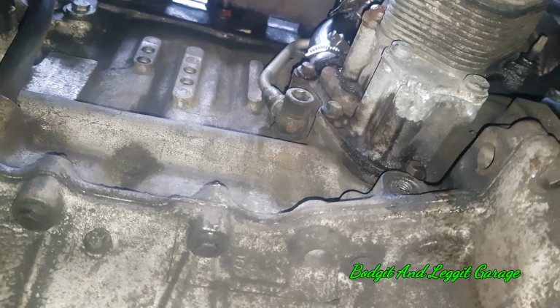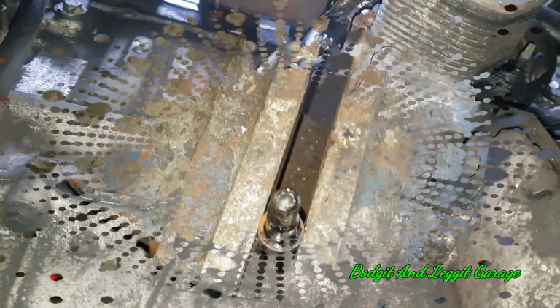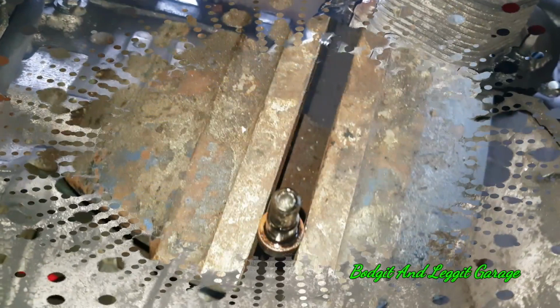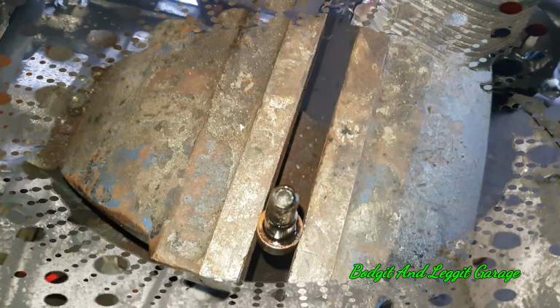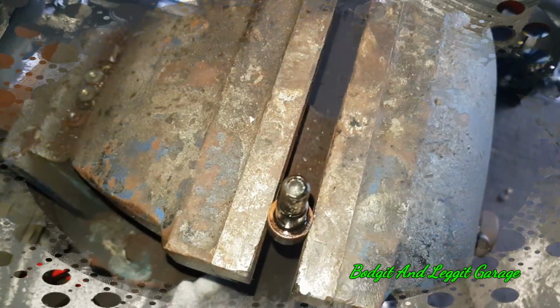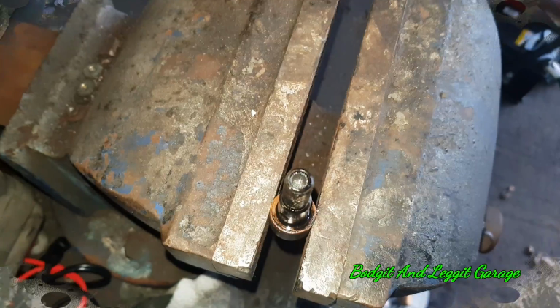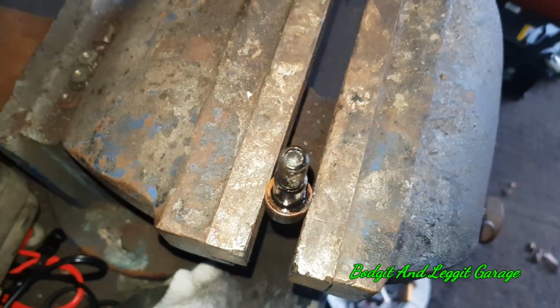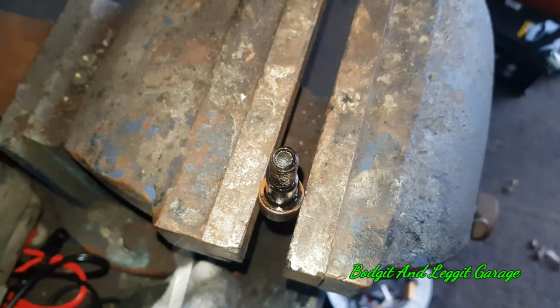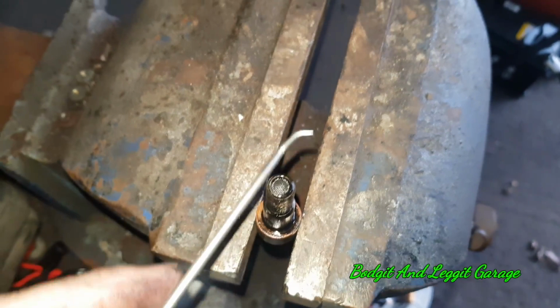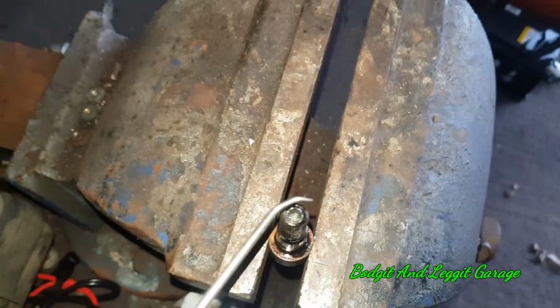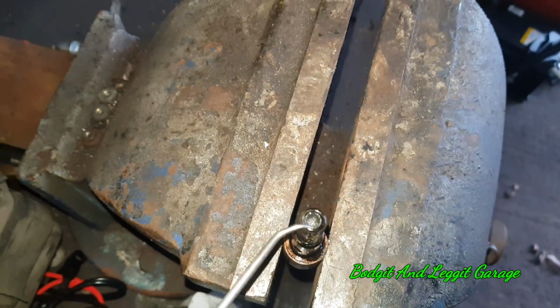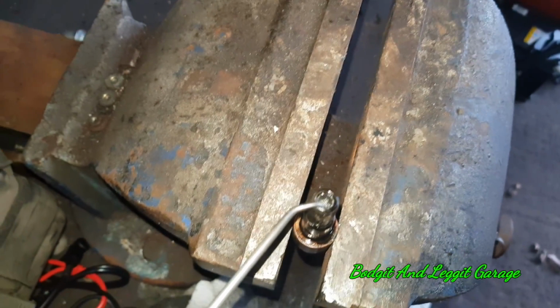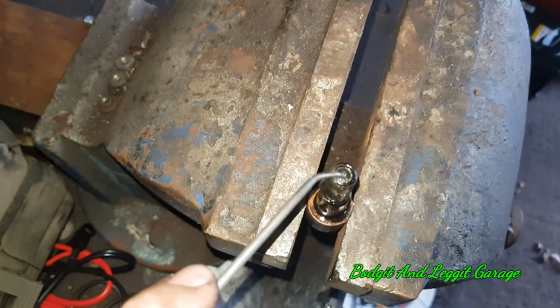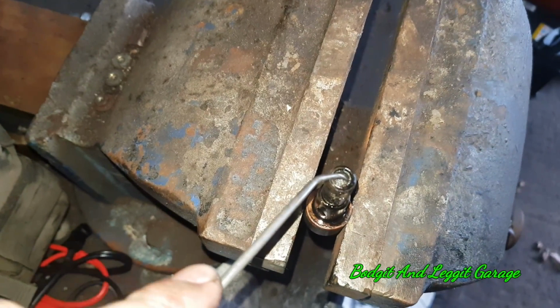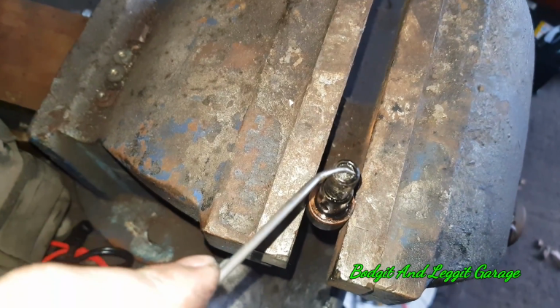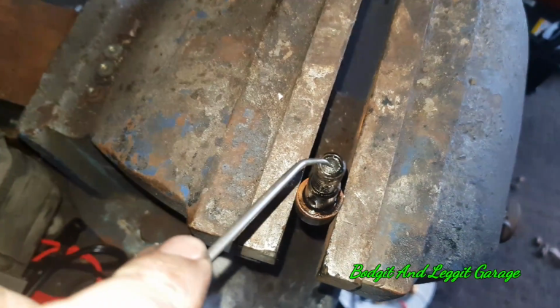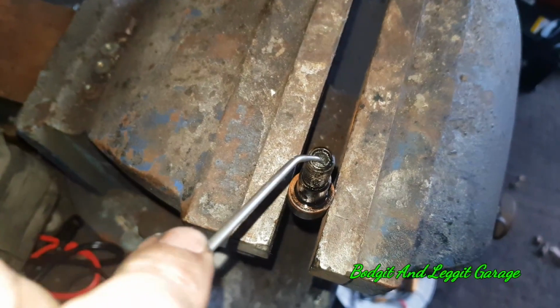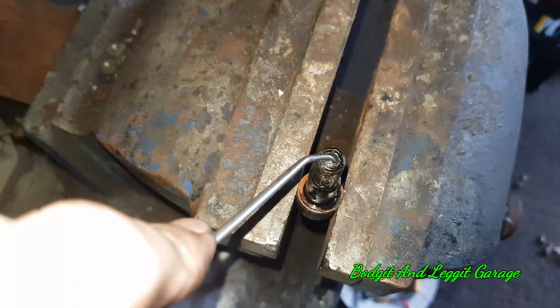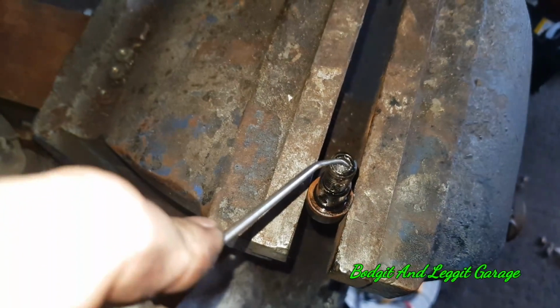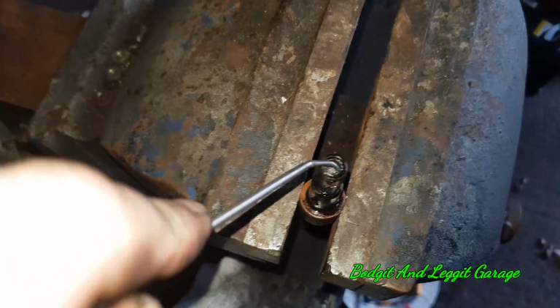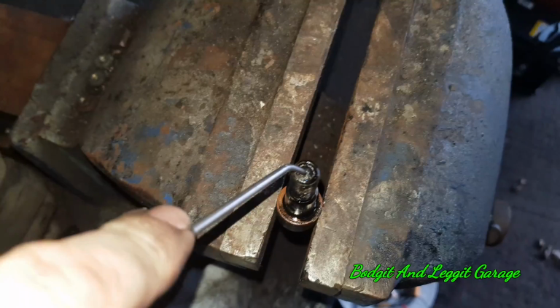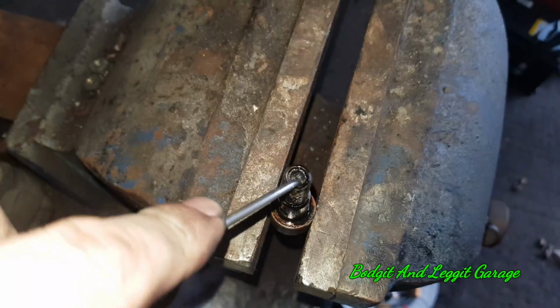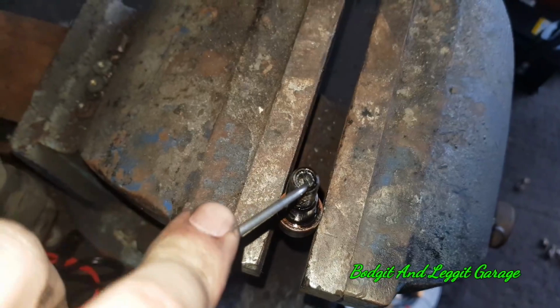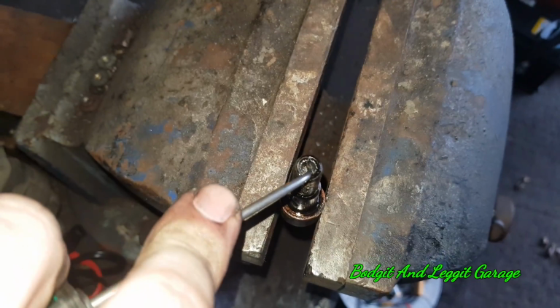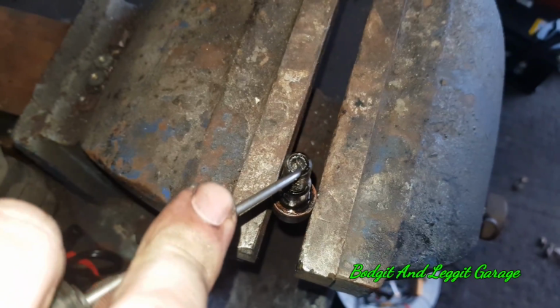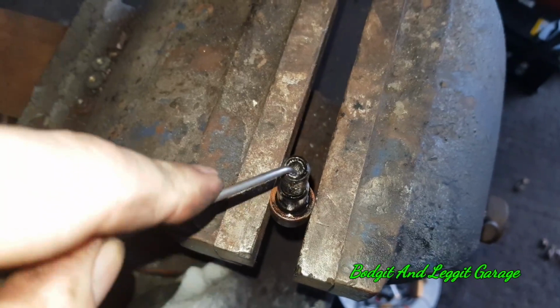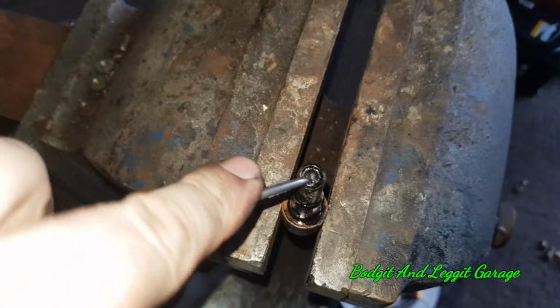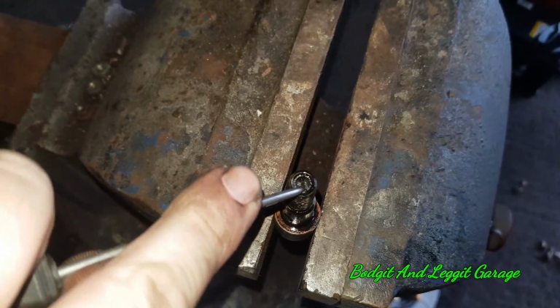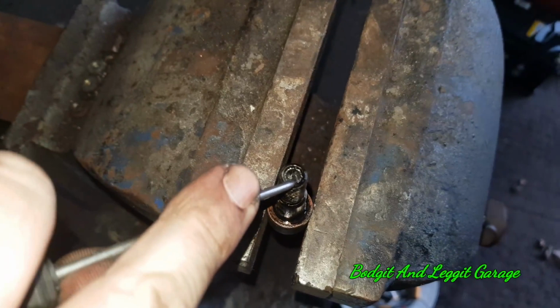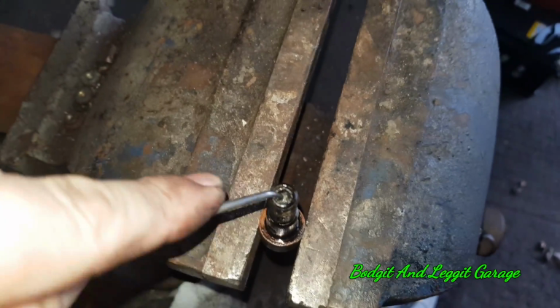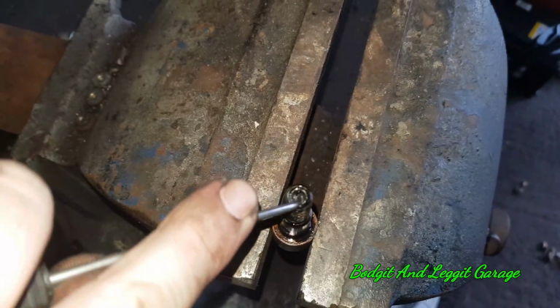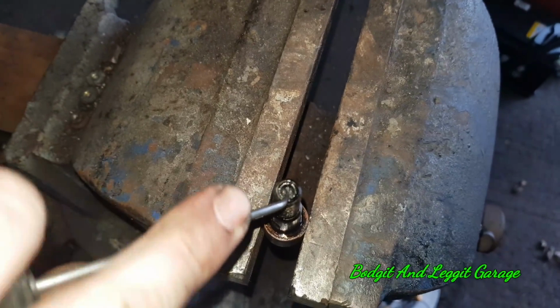So we can now get to it nice and easy. Right here is the banjo bolt and at the top of it you can see this little gauze — this is what we need to take out. It can be a bit fiddly to get out, especially on camera.